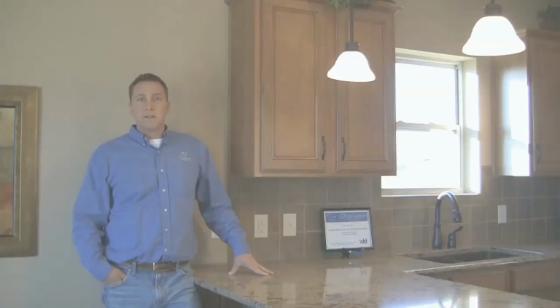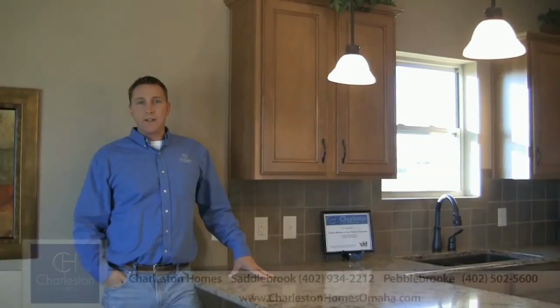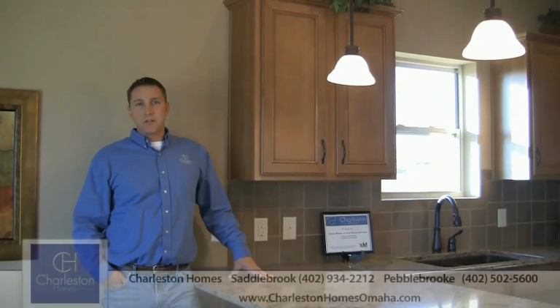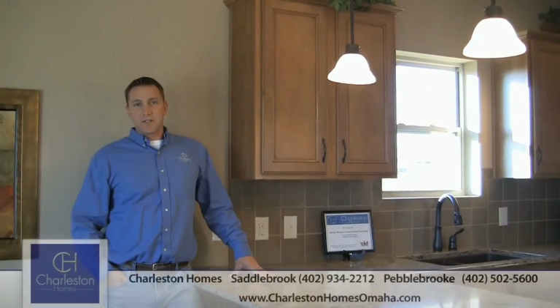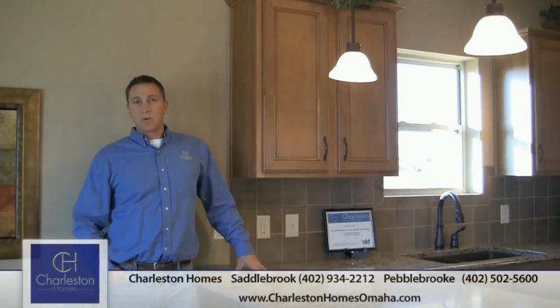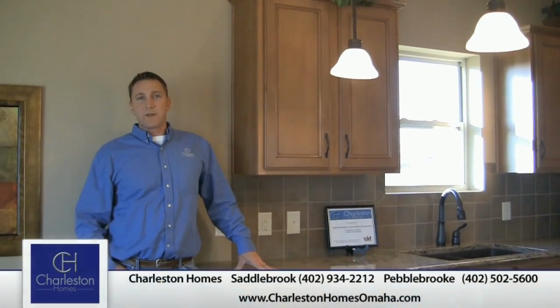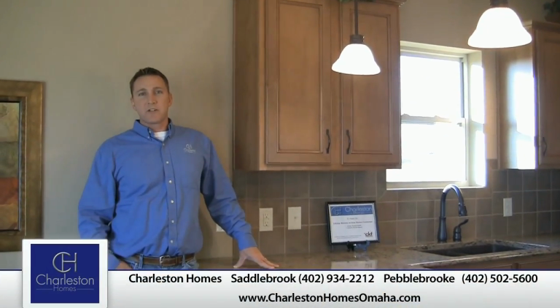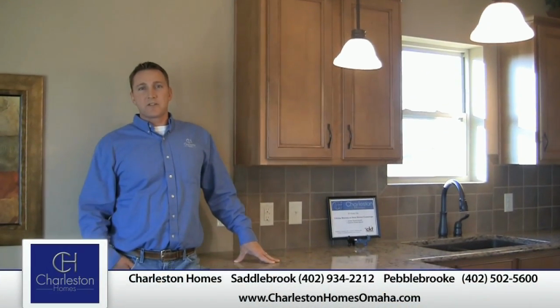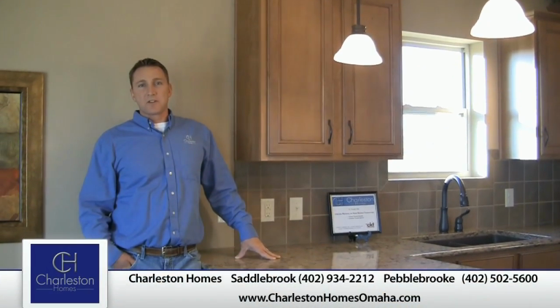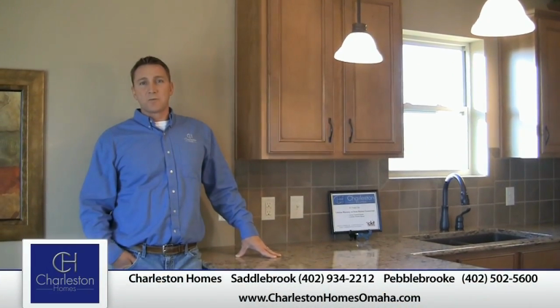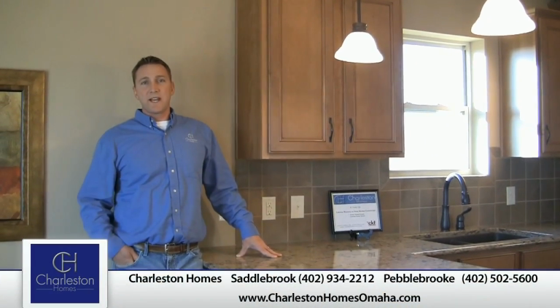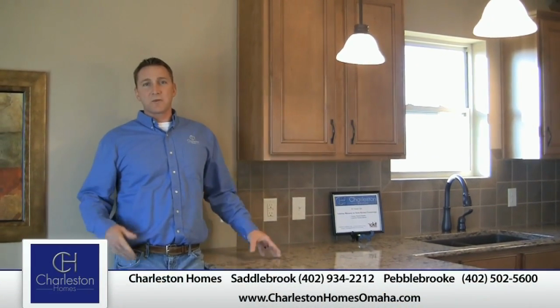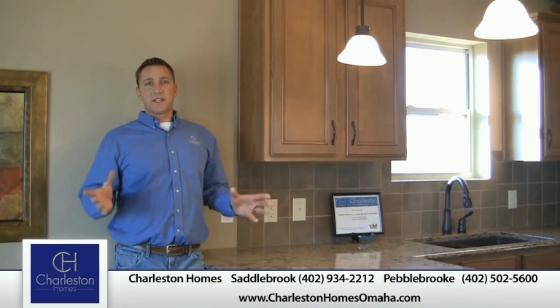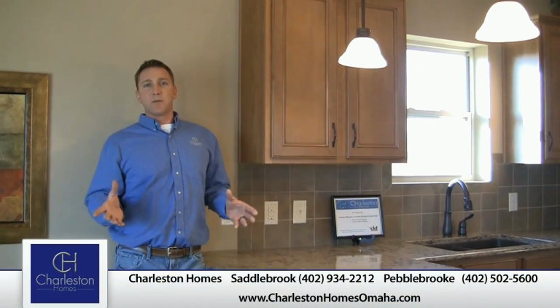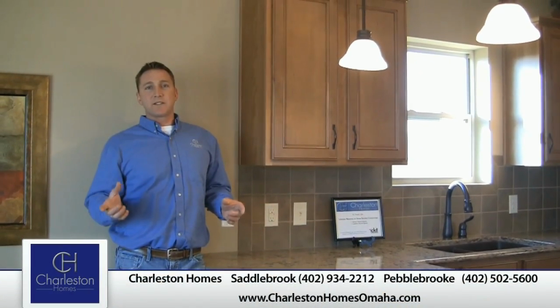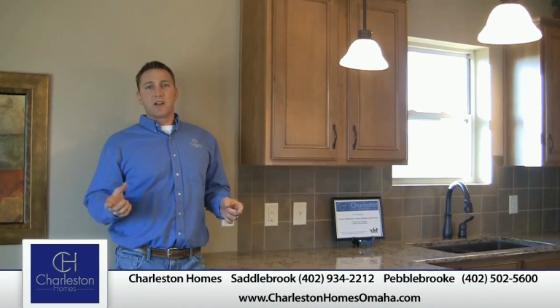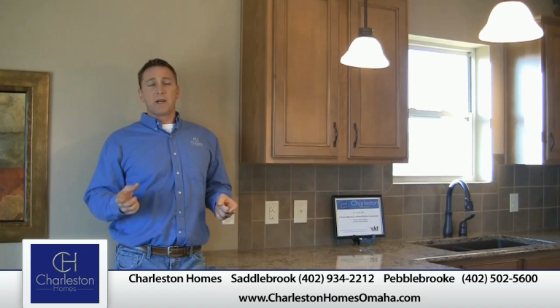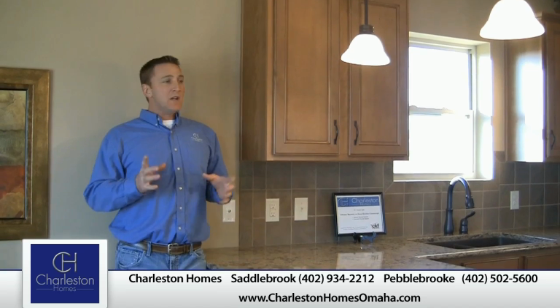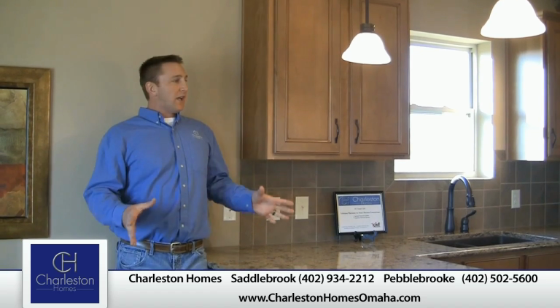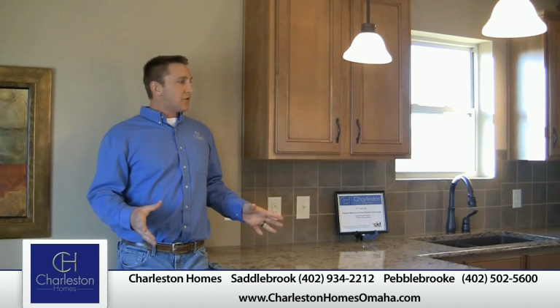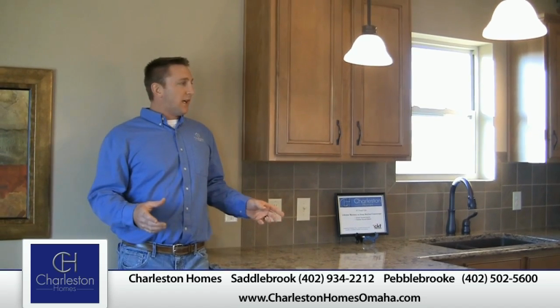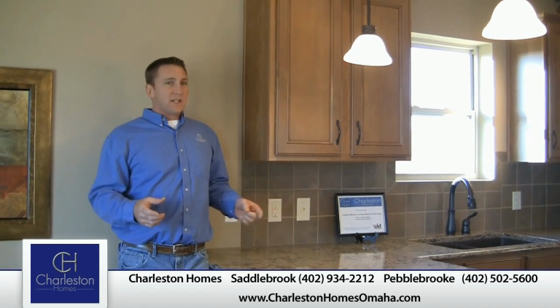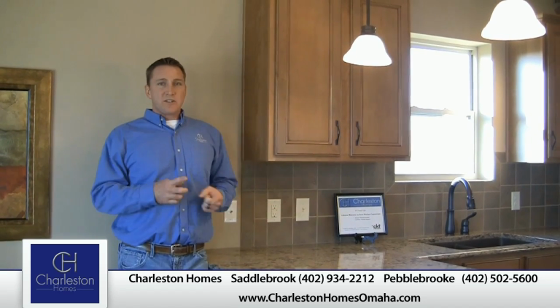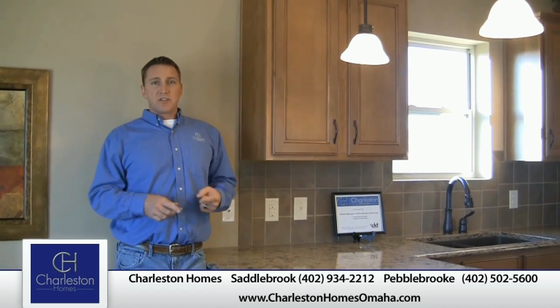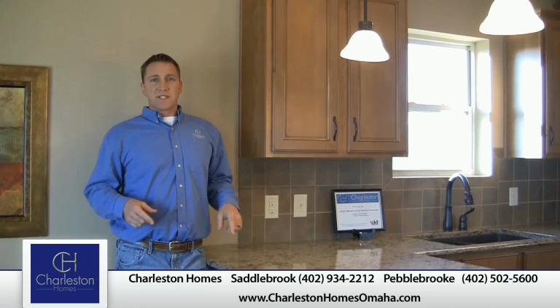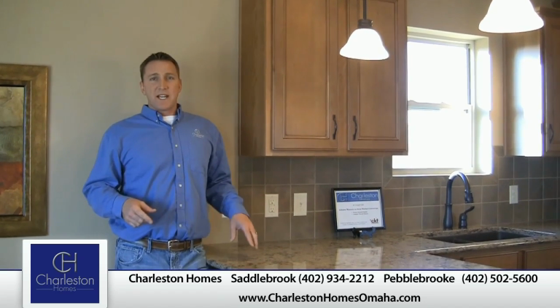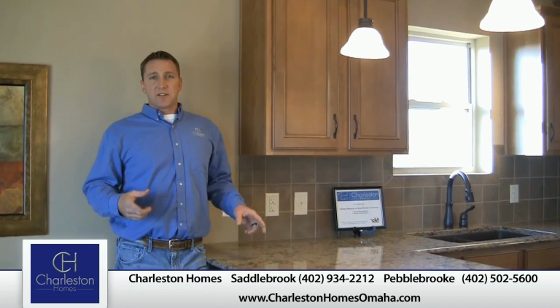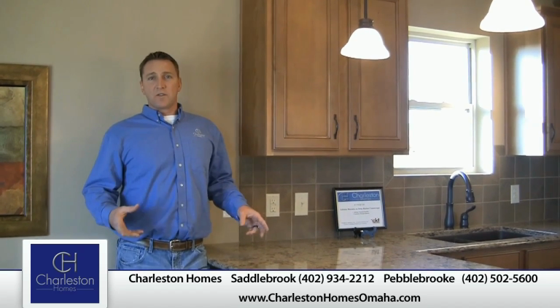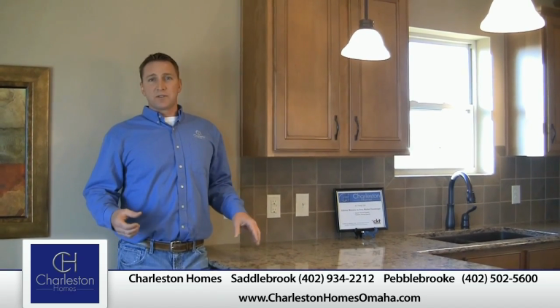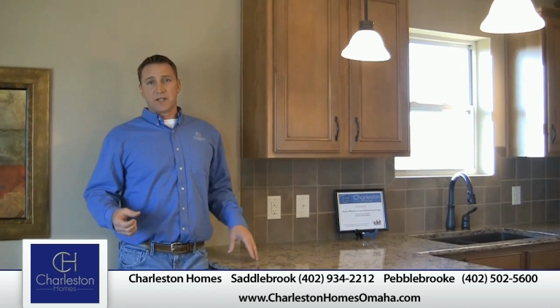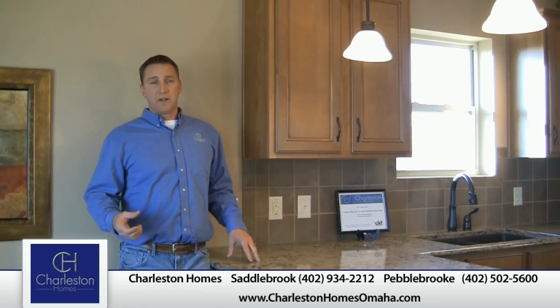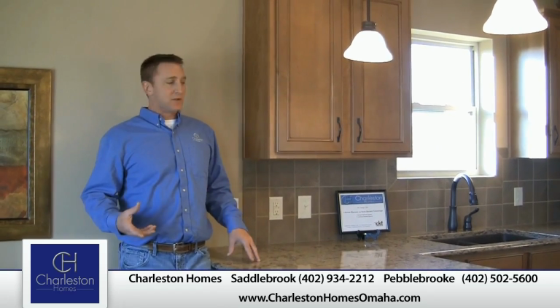Hi there, Shawn Sturbel, Warranty Manager here at Charleston Homes. Today I just want to take a few minutes and talk about electrical outlets and GFCIs and ground fault circuit interrupters.